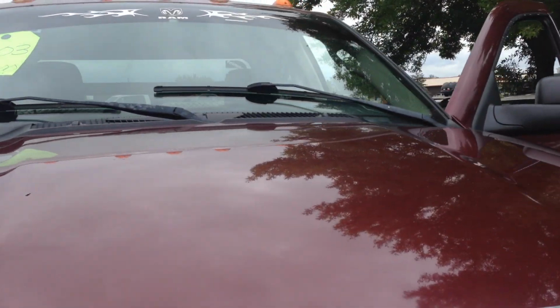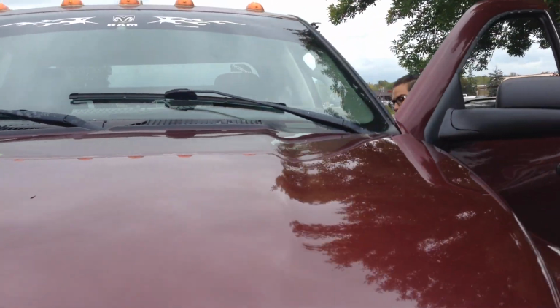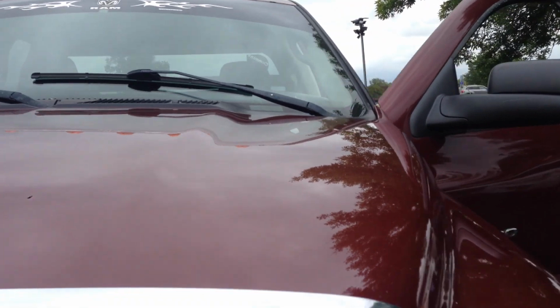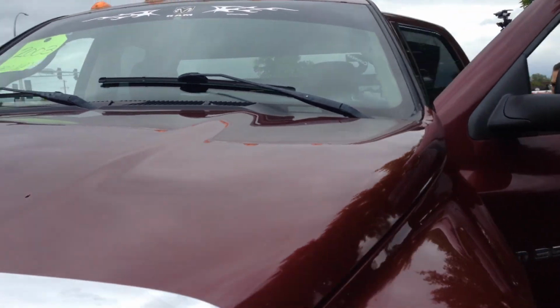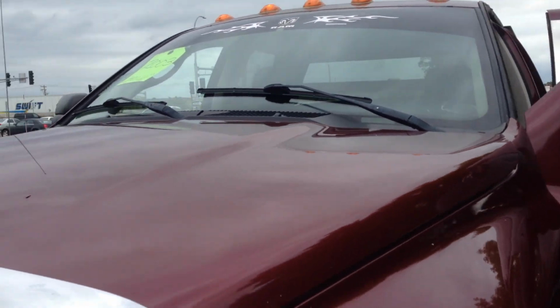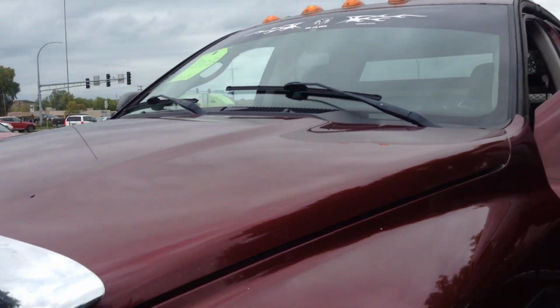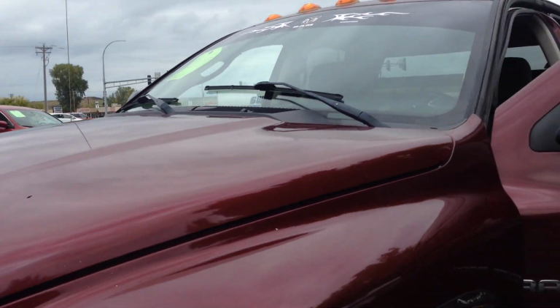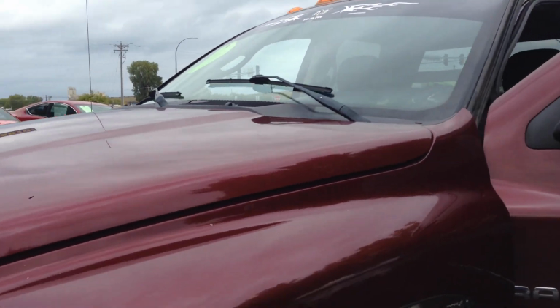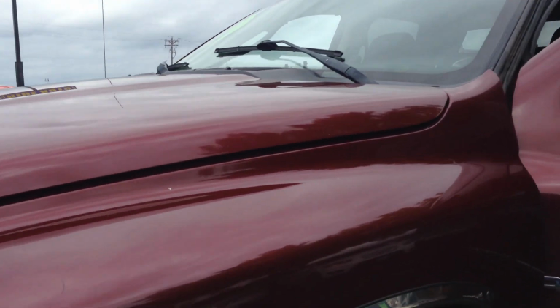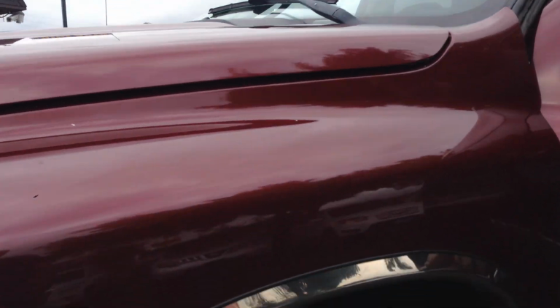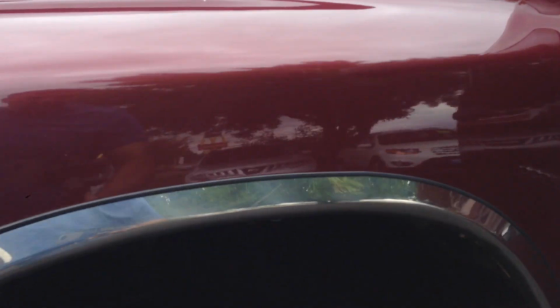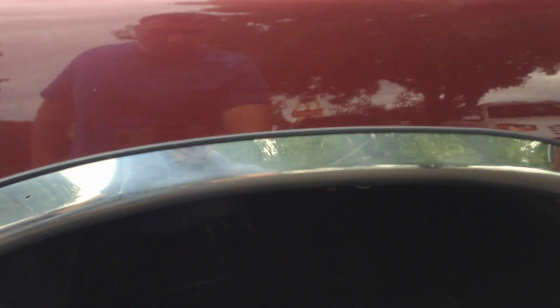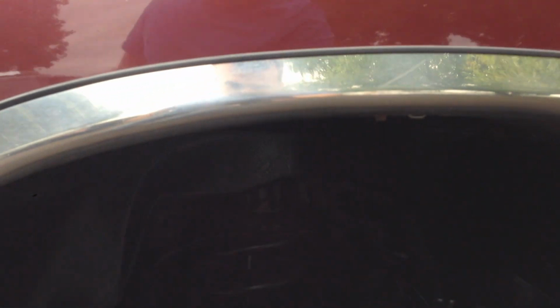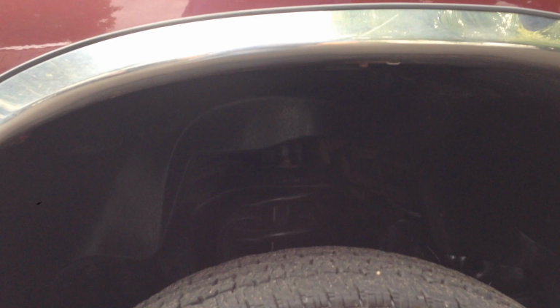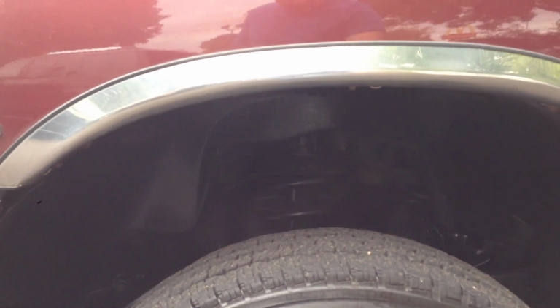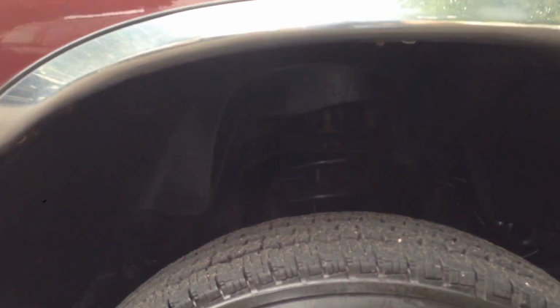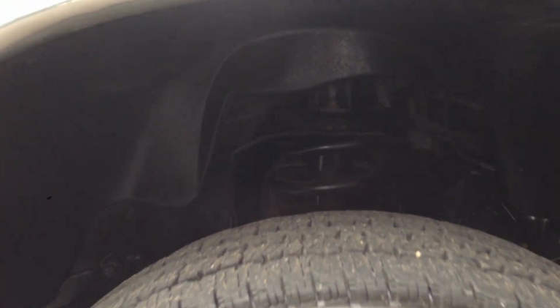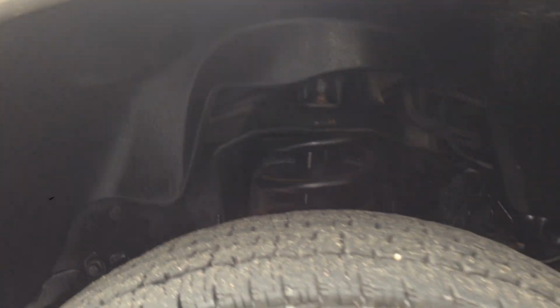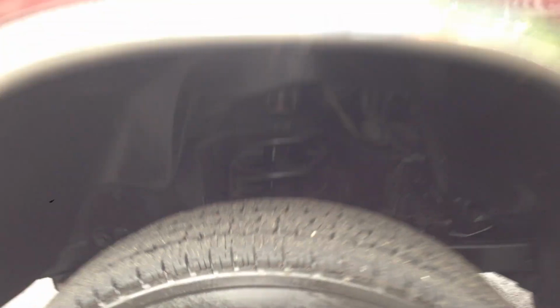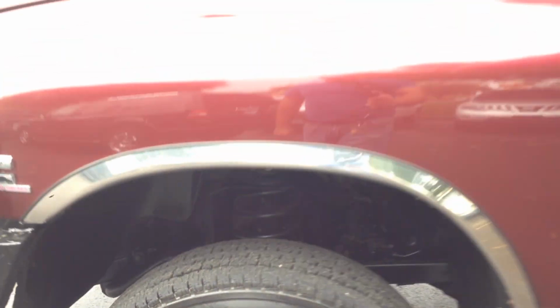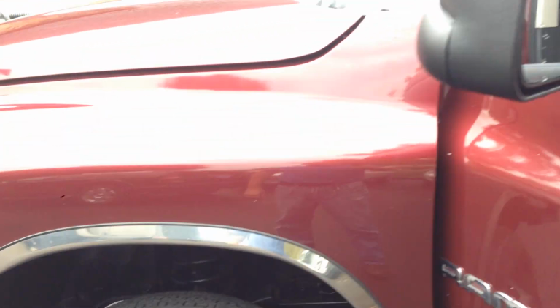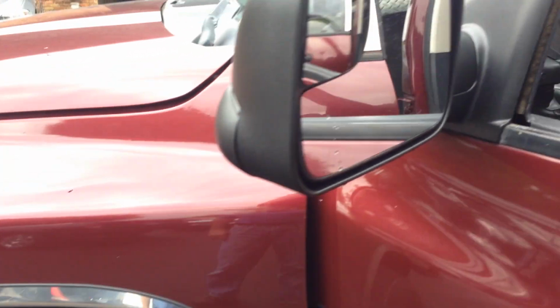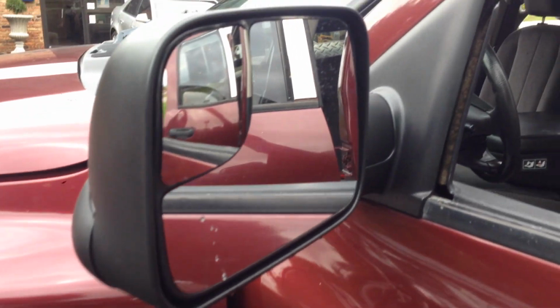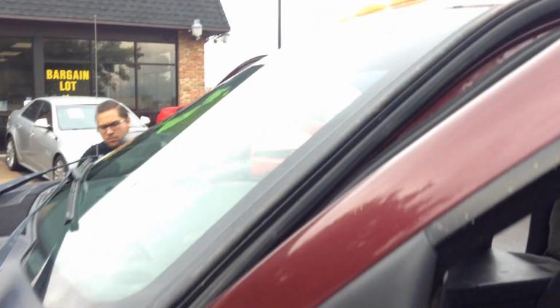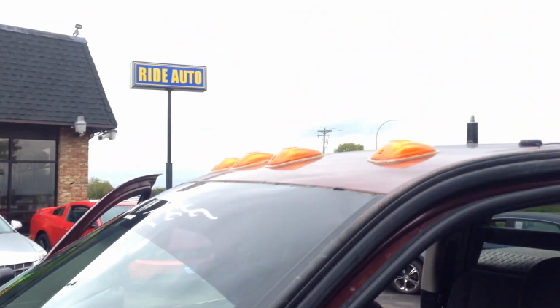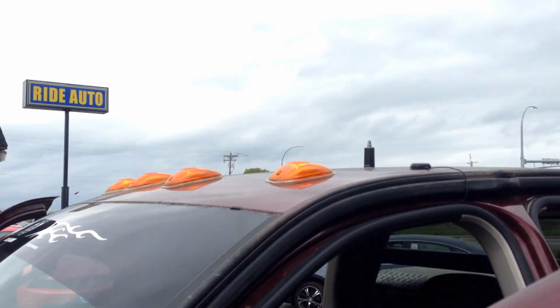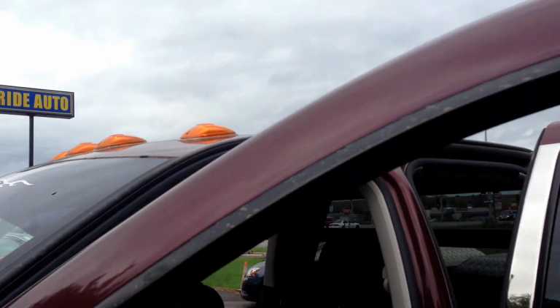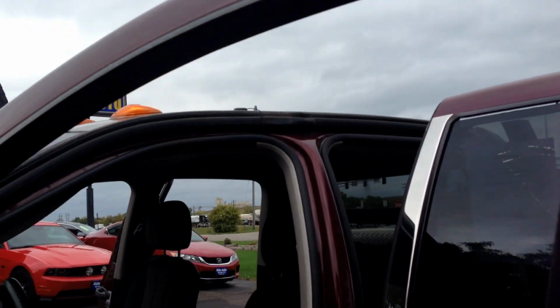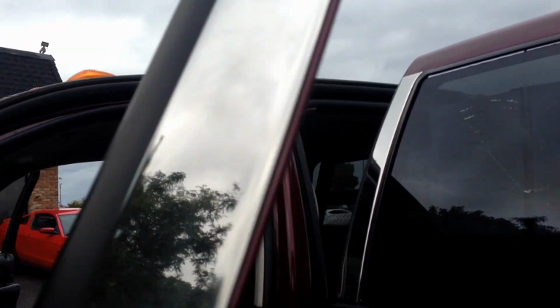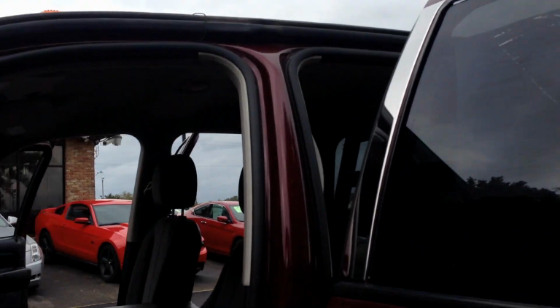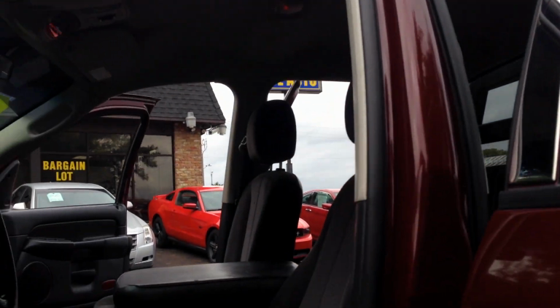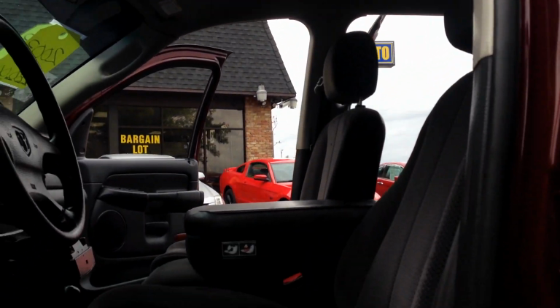No hail on the vehicle. The body's in remarkable condition, folks. Take a look at the frame. Tires are in good shape, can handle a heavy load. These are the telescopic tow mirrors. These are the lights on top. Just had the vehicle detailed.